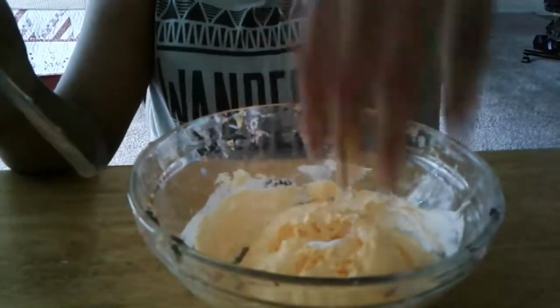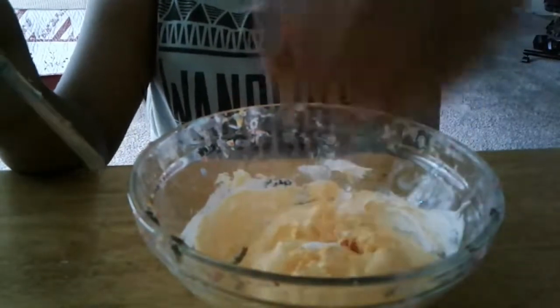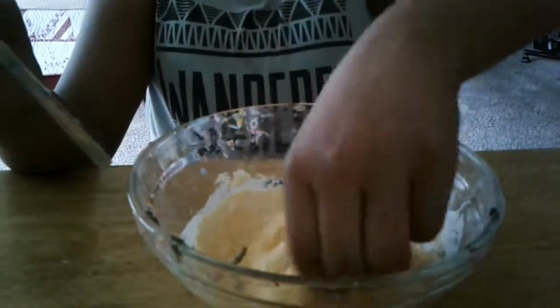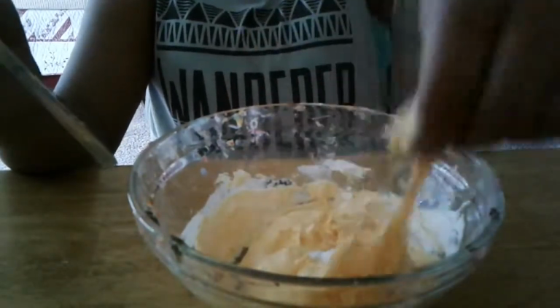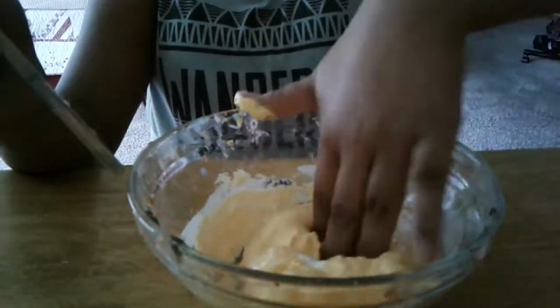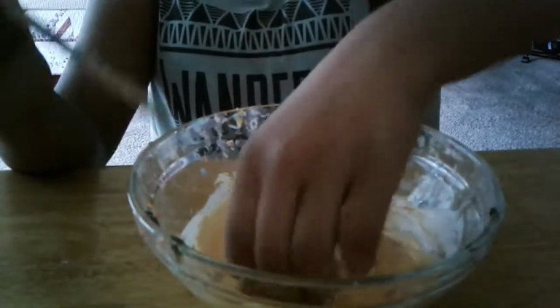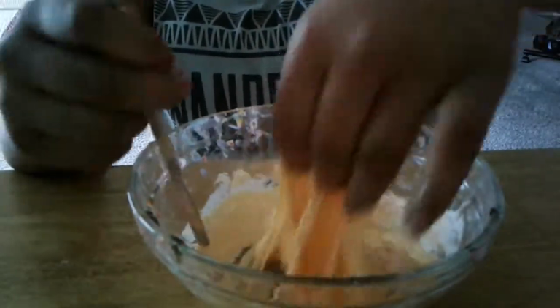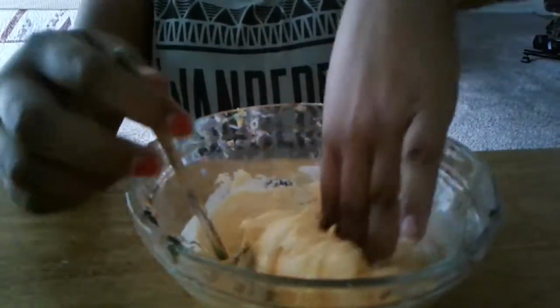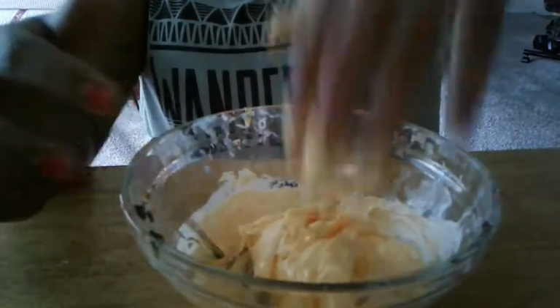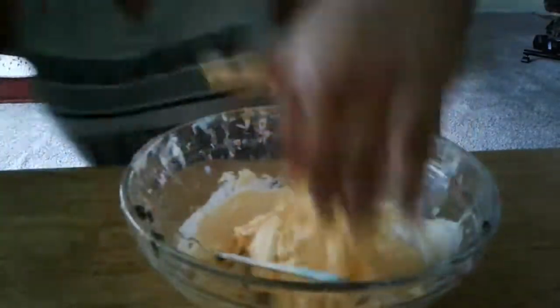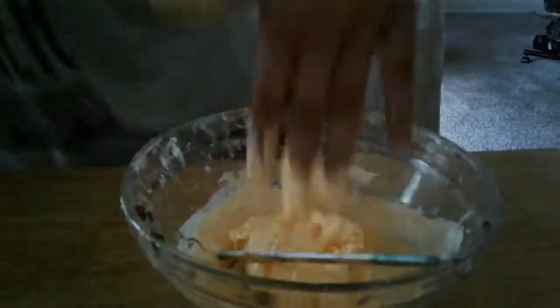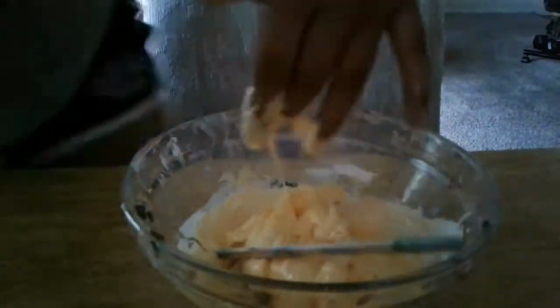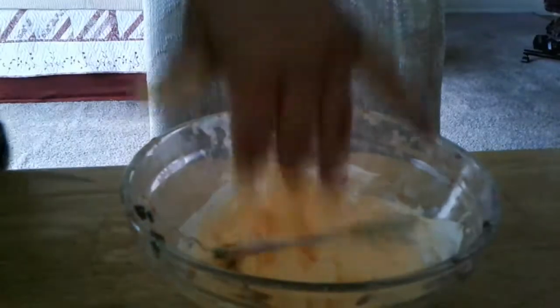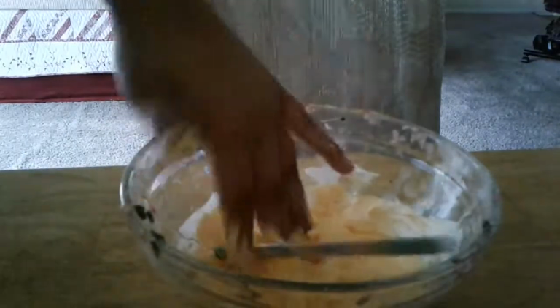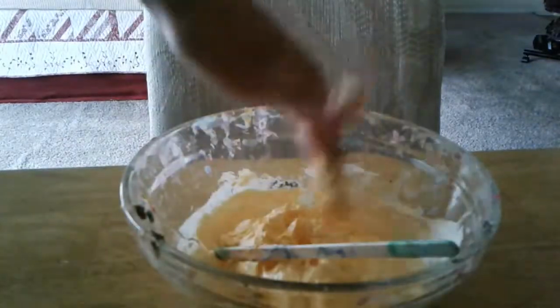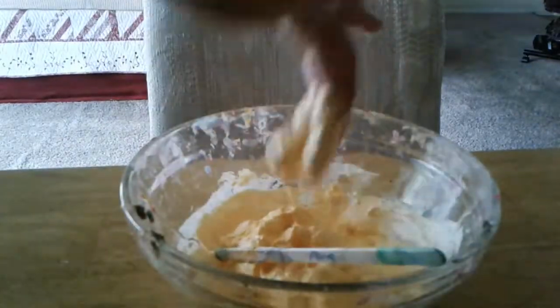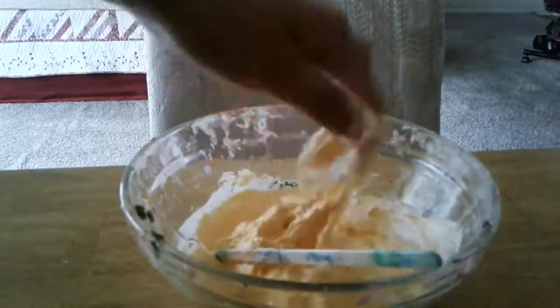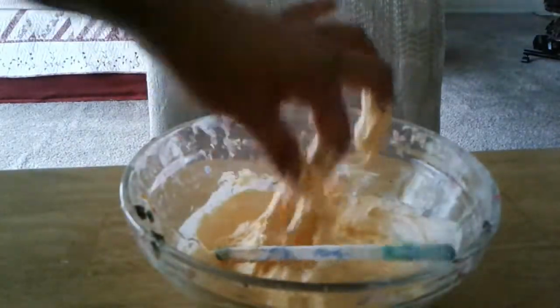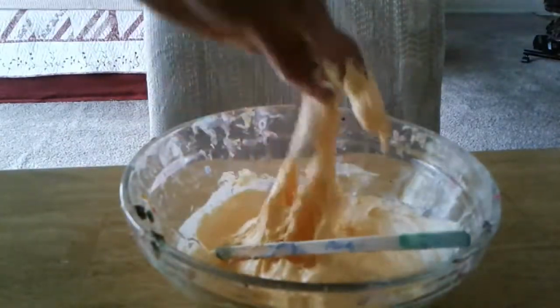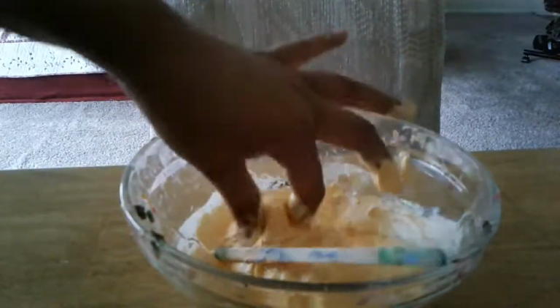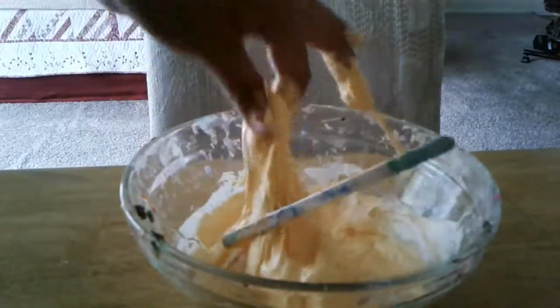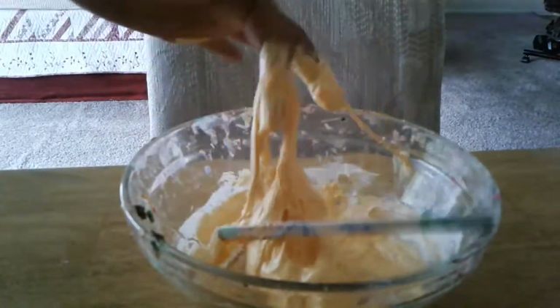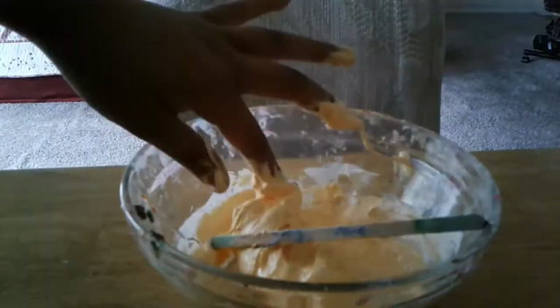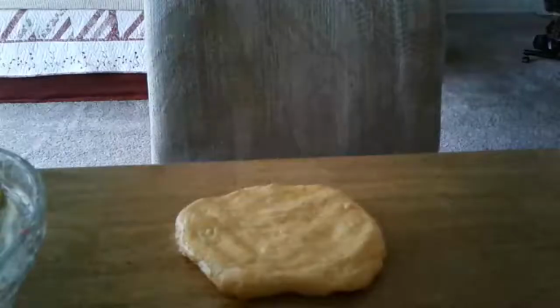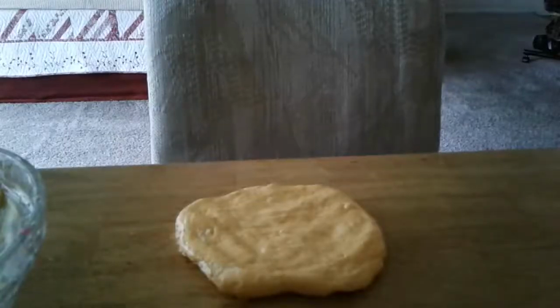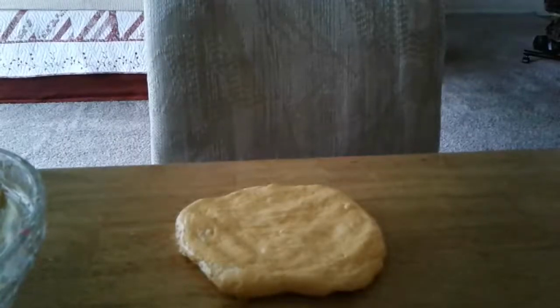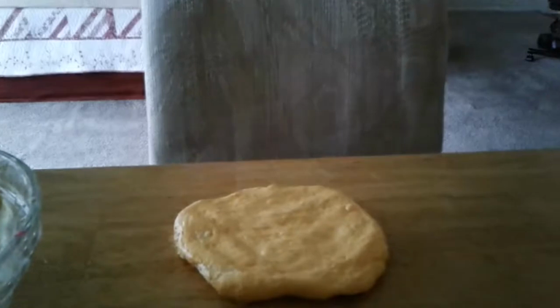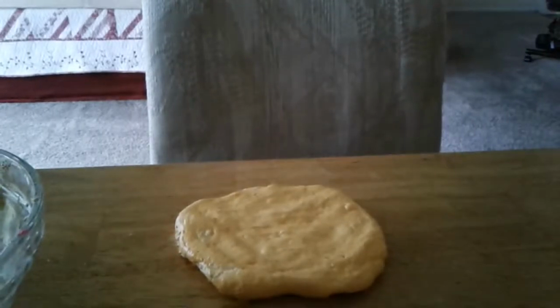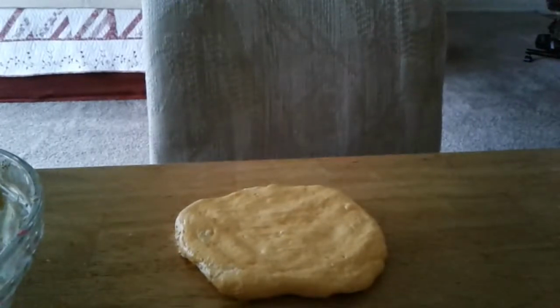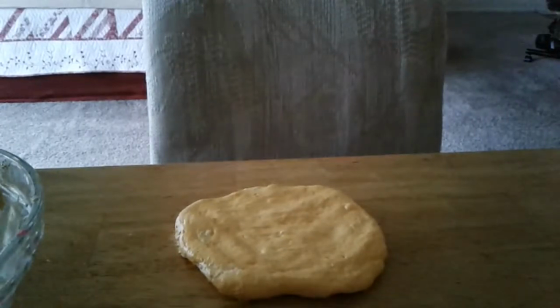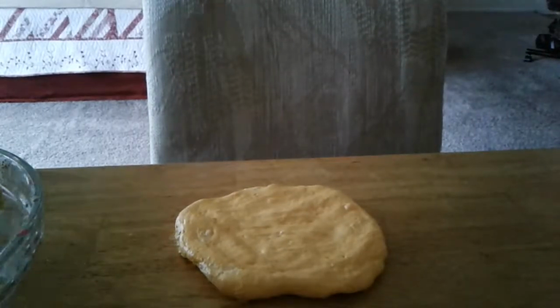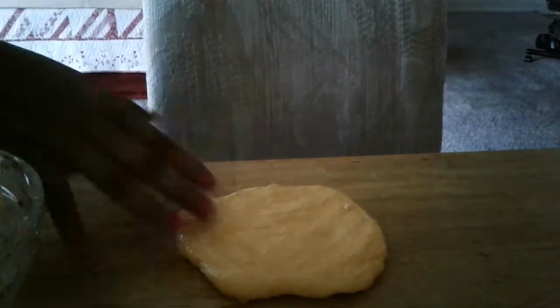And then you can mix it yourself. It's so cool.